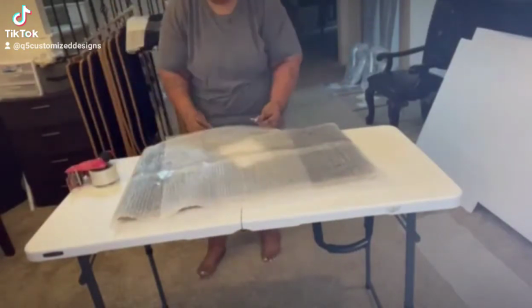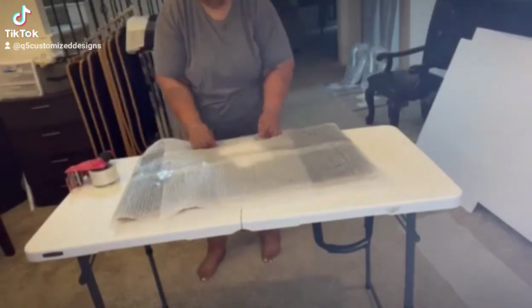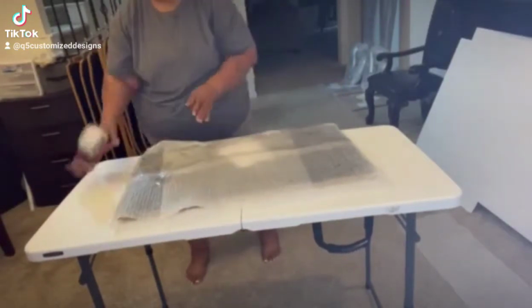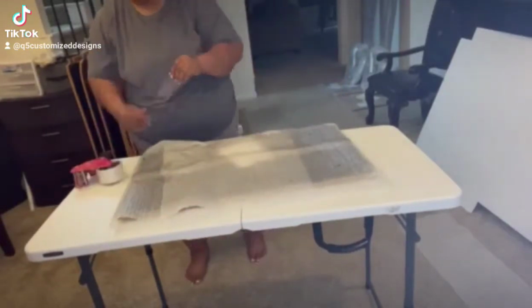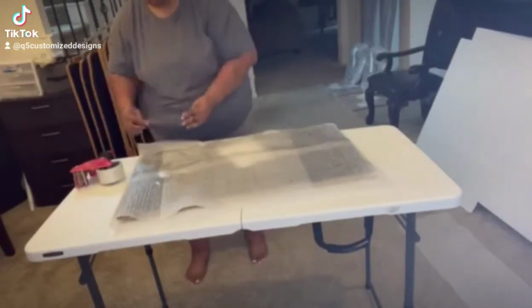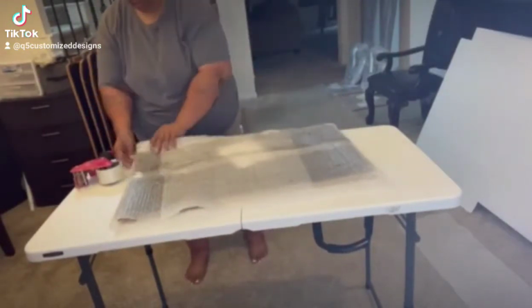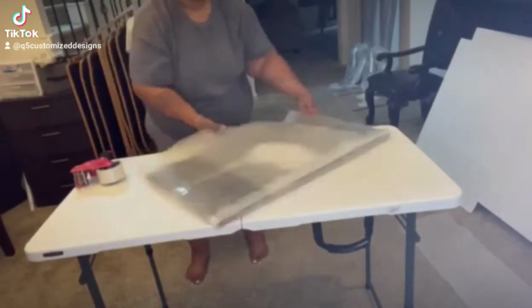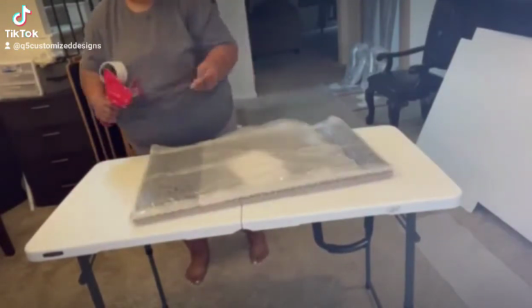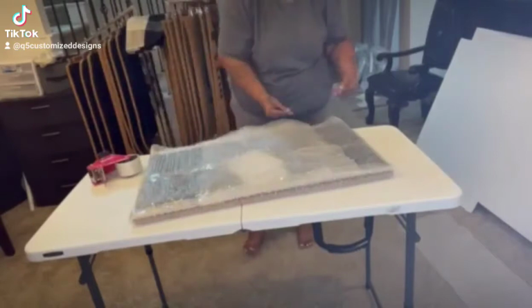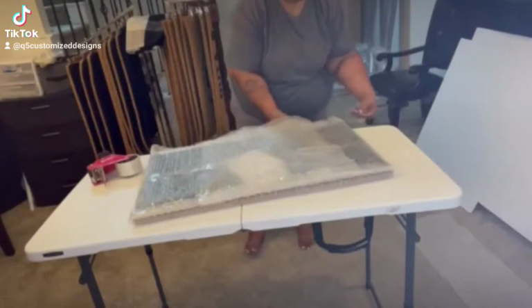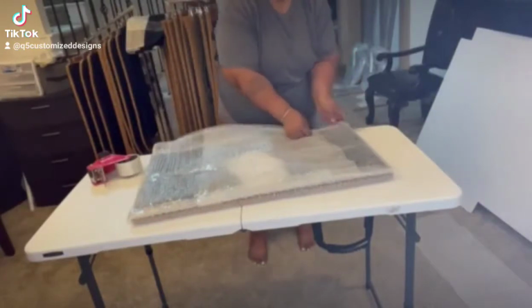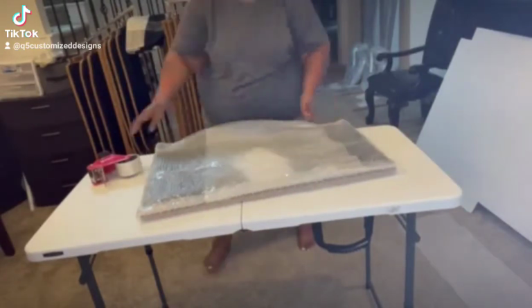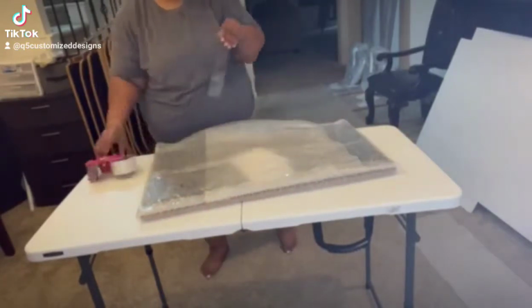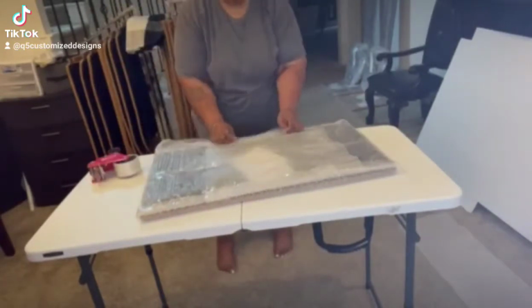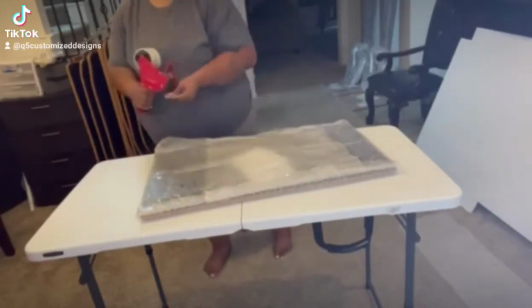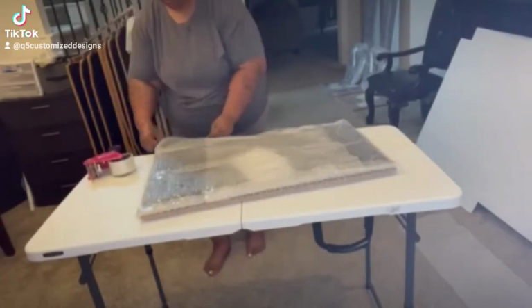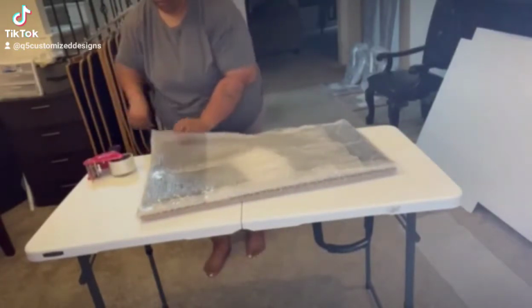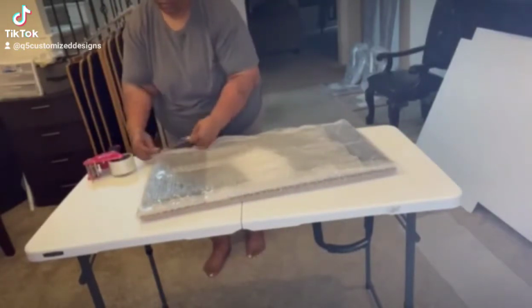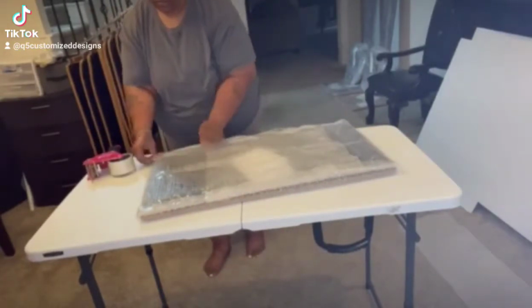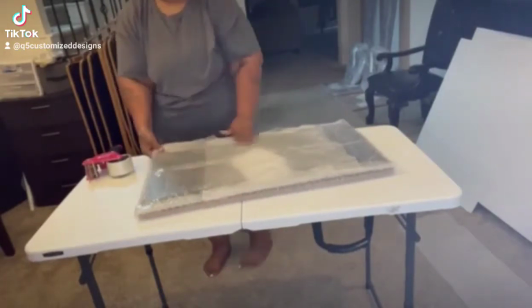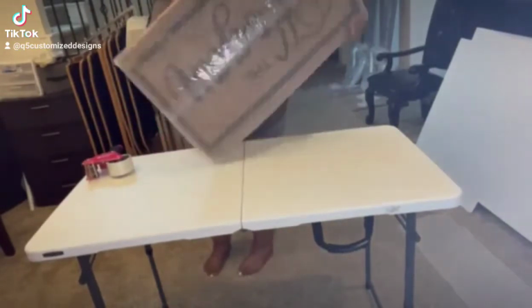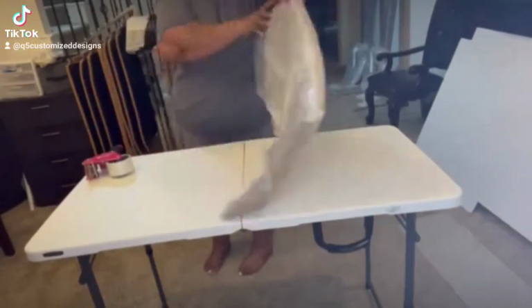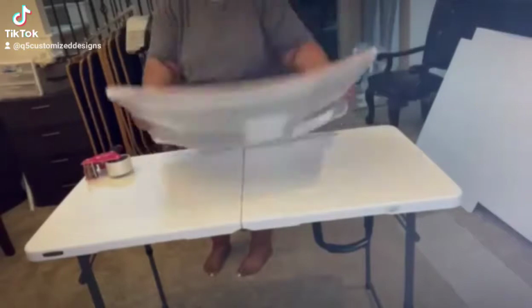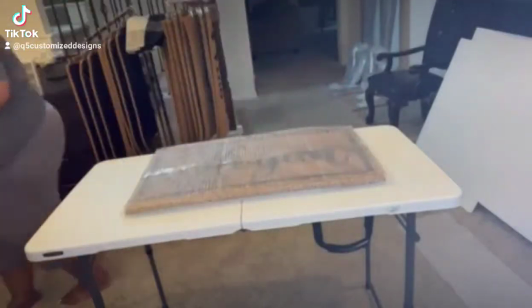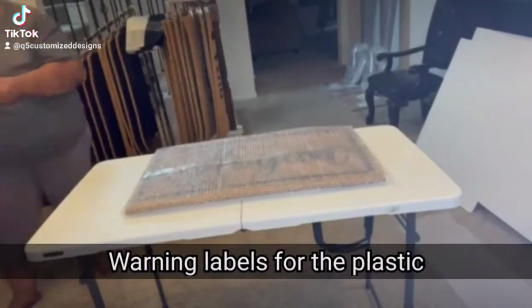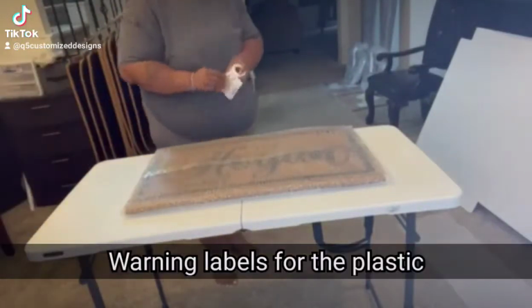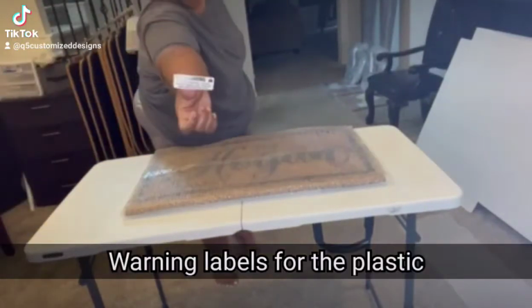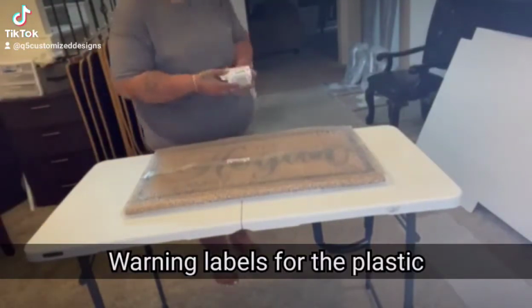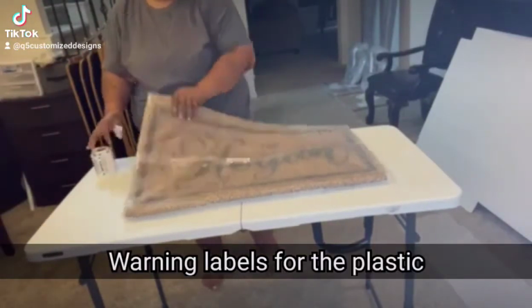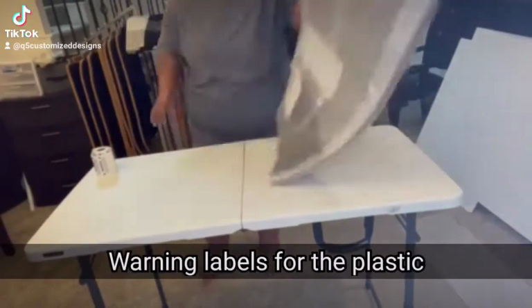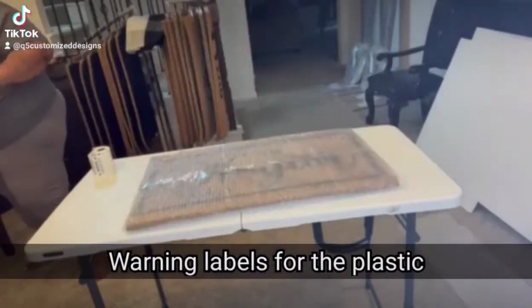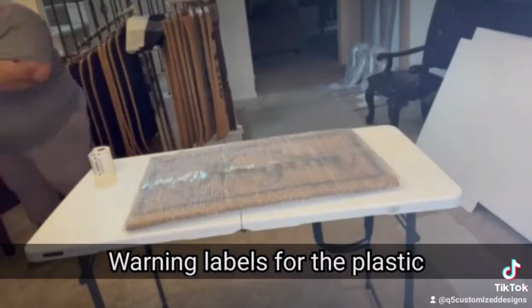This shipping and packing process is easy for me. This is a warning label for the plastic.